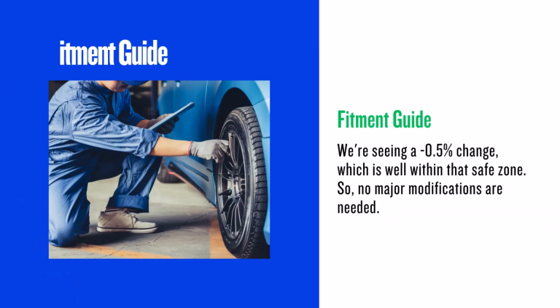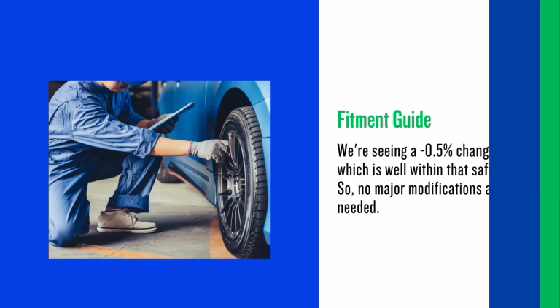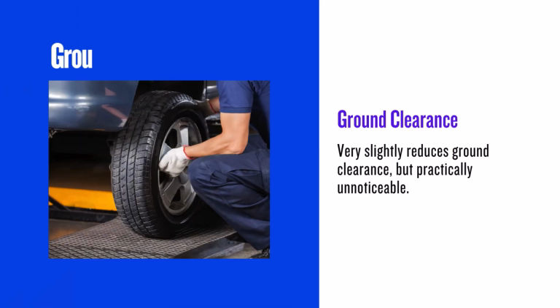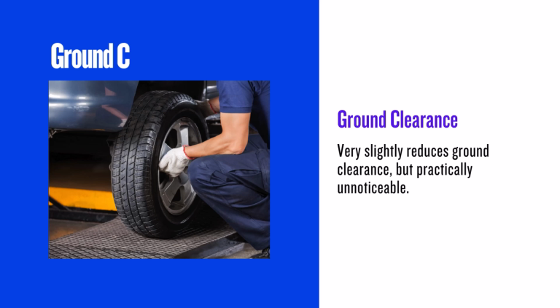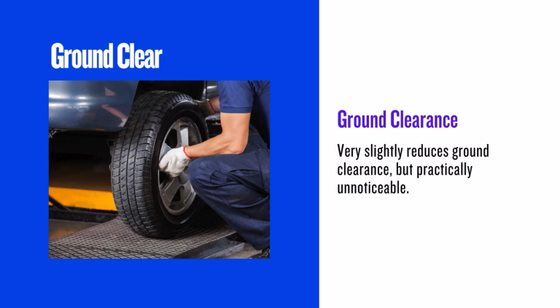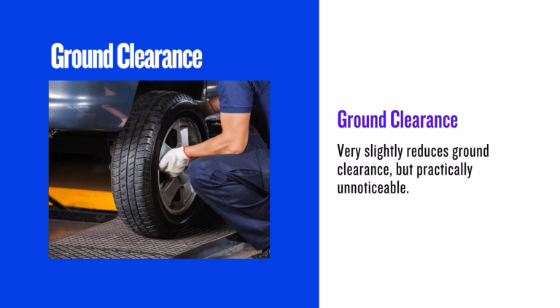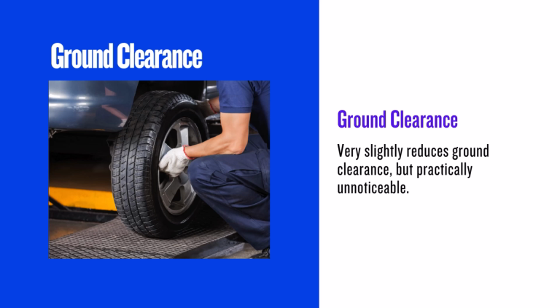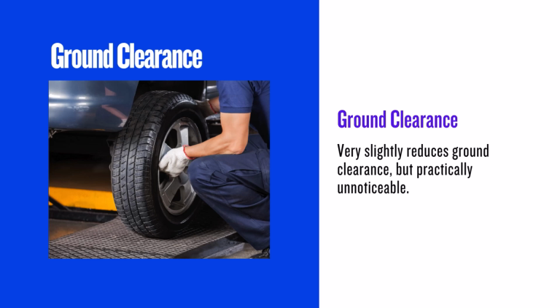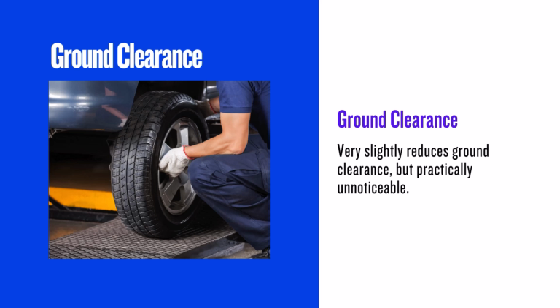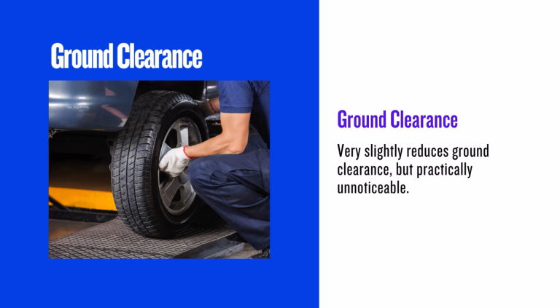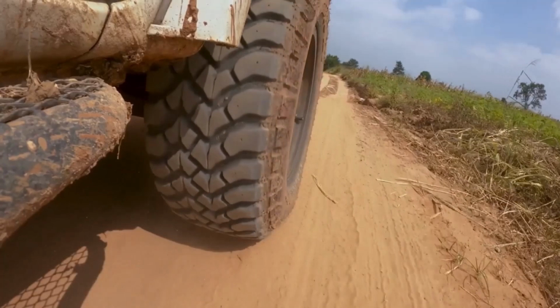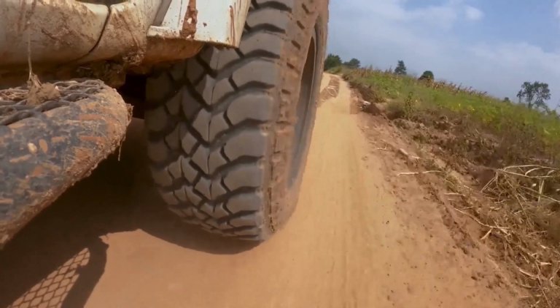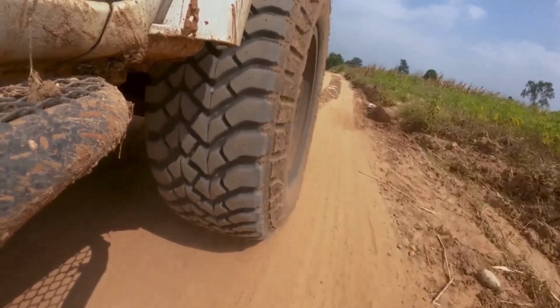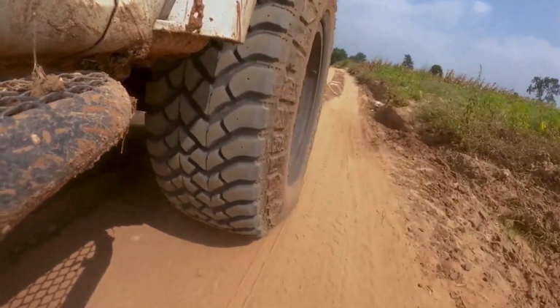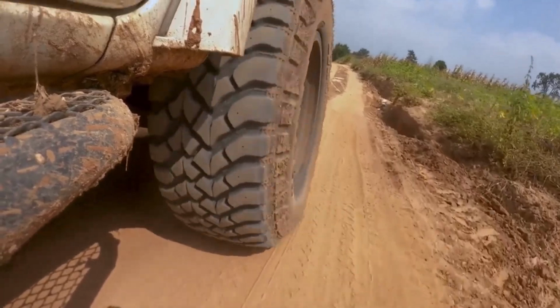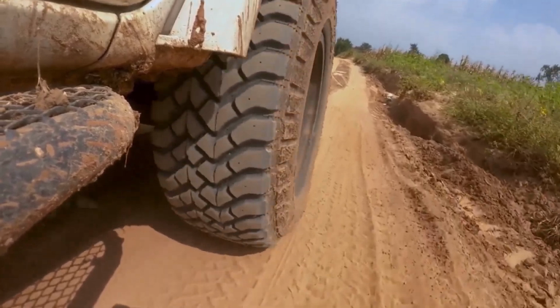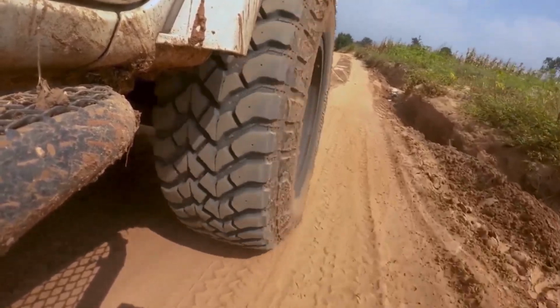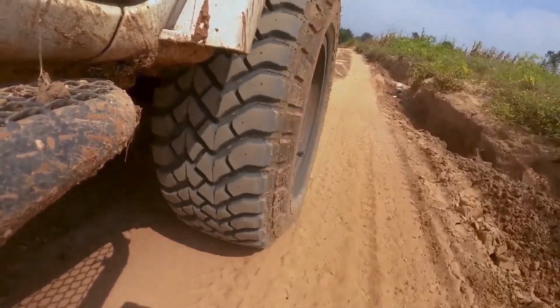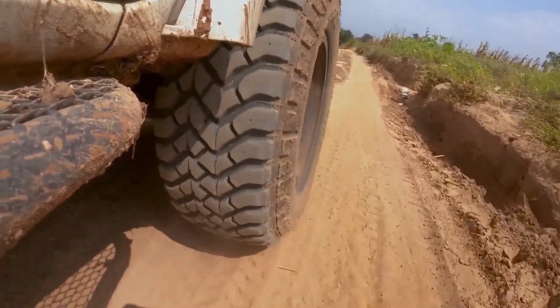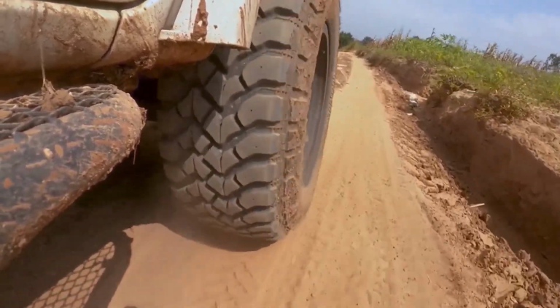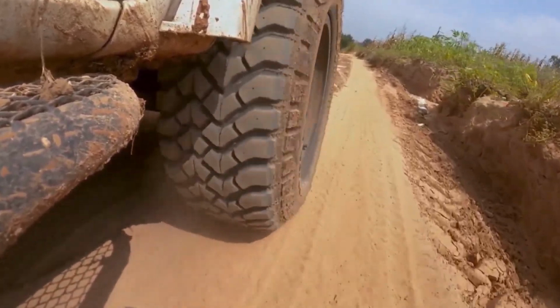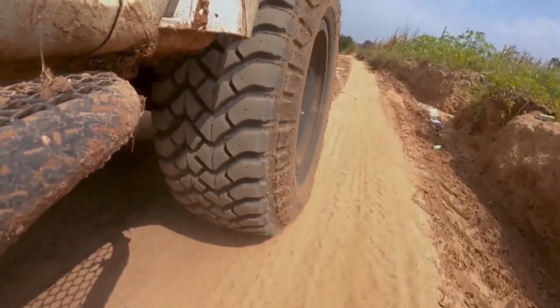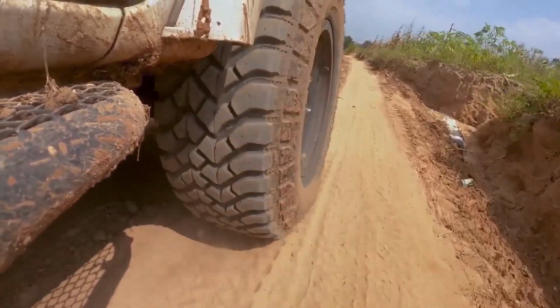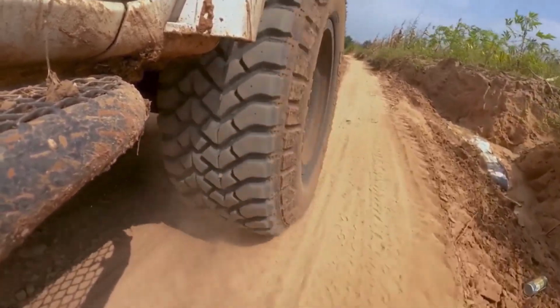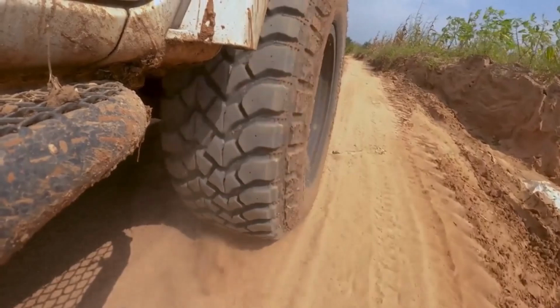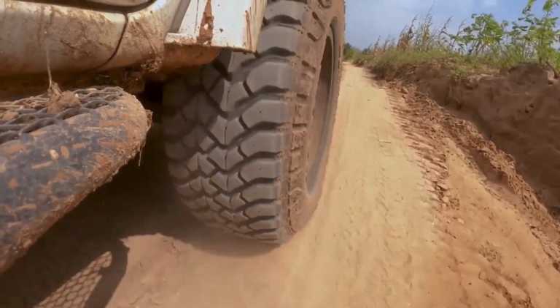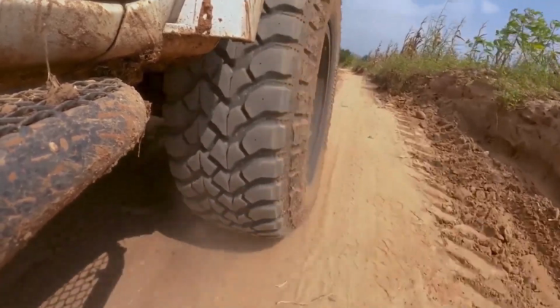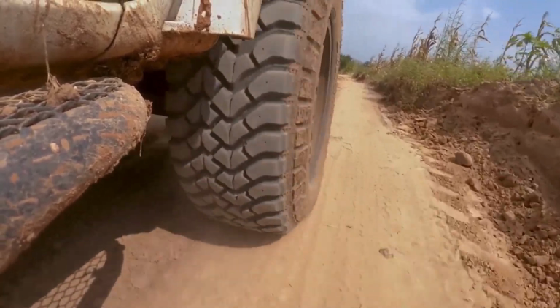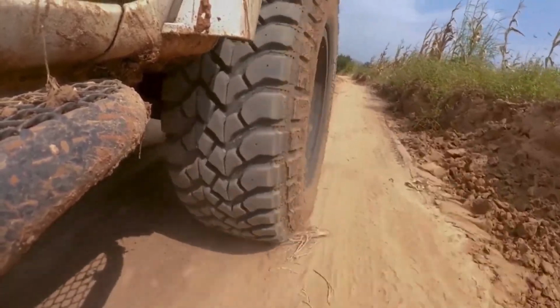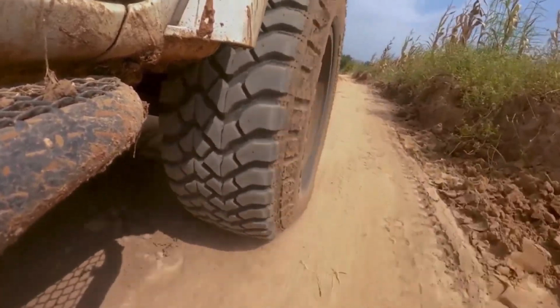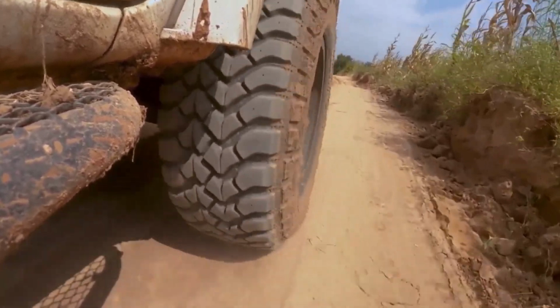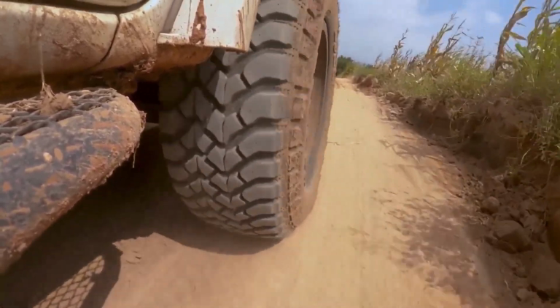Now, ground clearance. The 255/50R20 has a slightly smaller diameter, resulting in a minus 0.14 inch difference. In real world terms this is almost unnoticeable — you're not going to feel a difference in ground clearance.